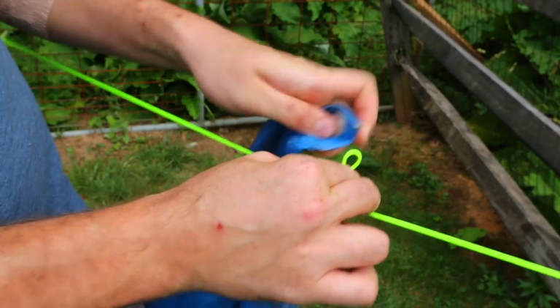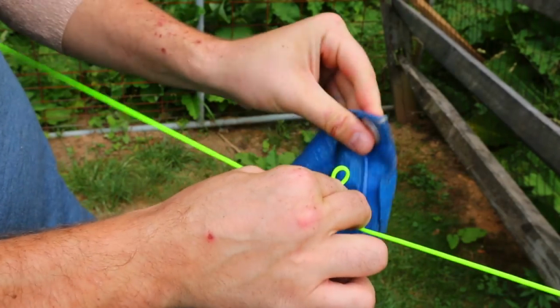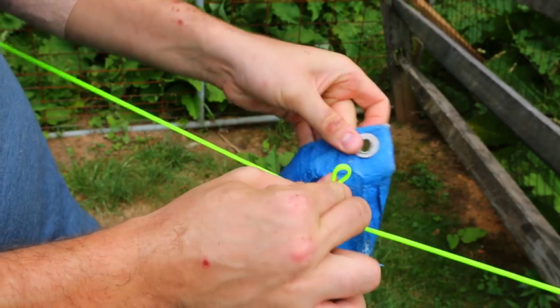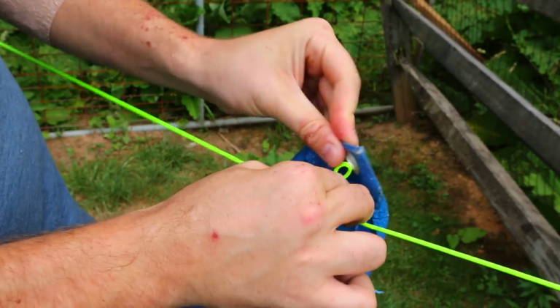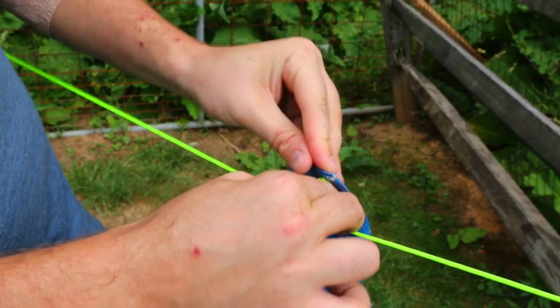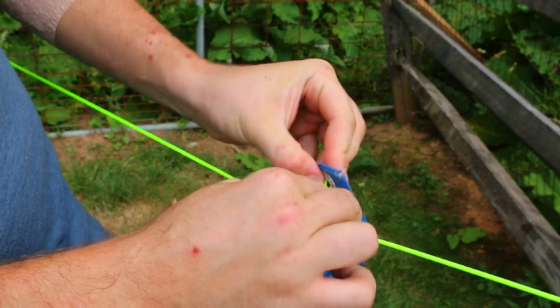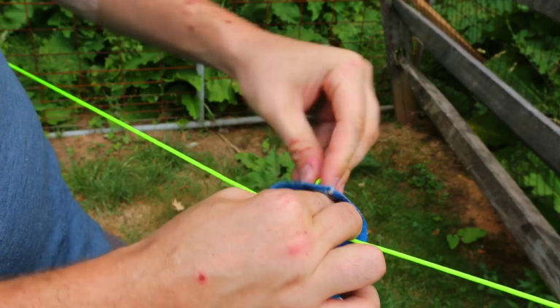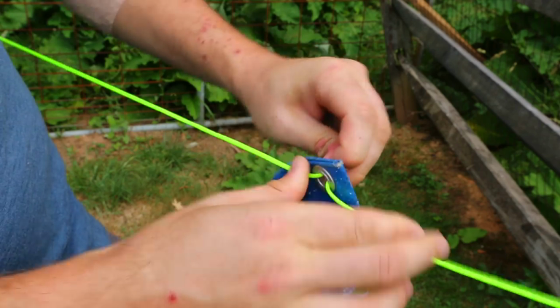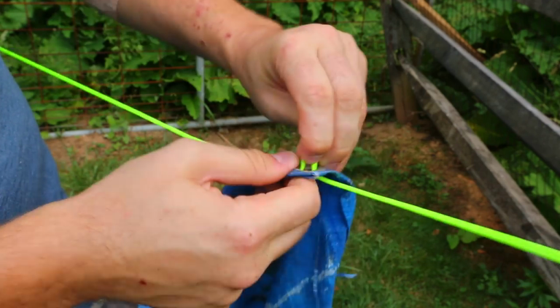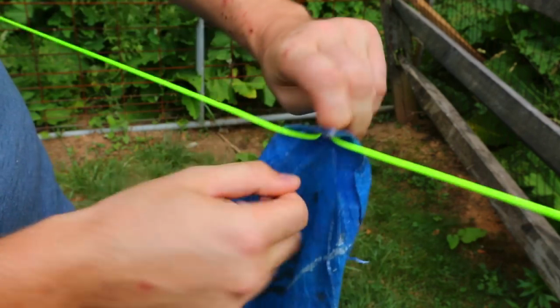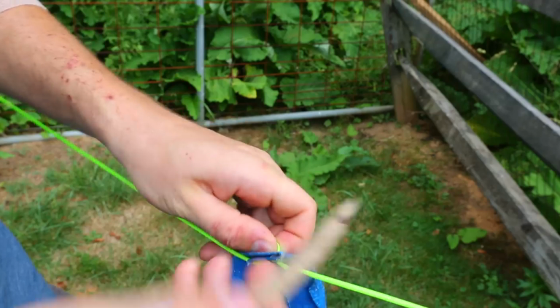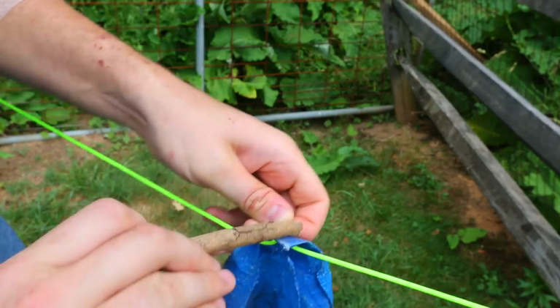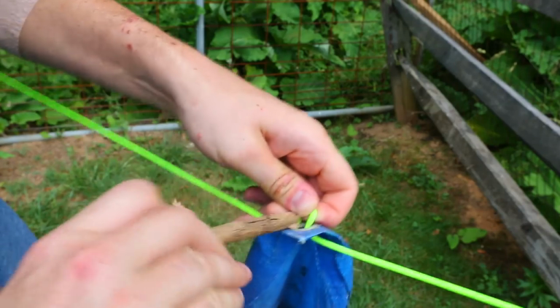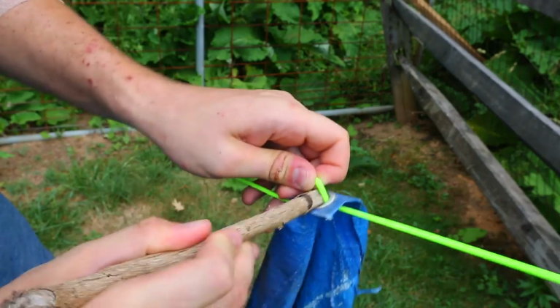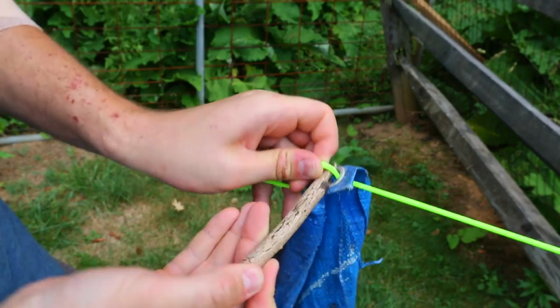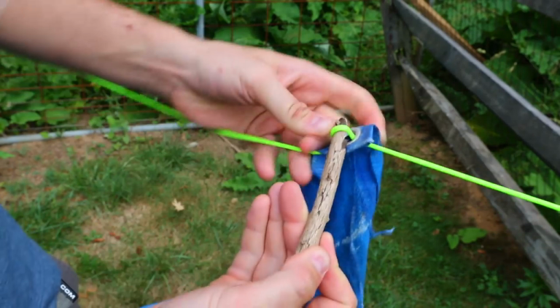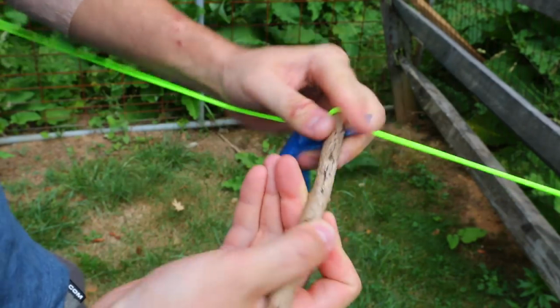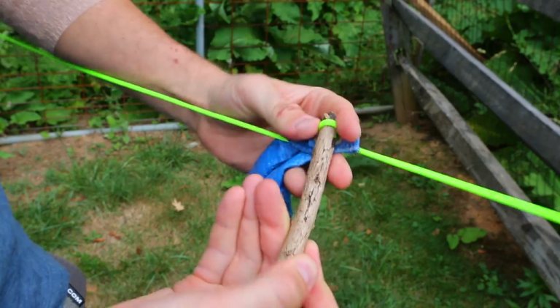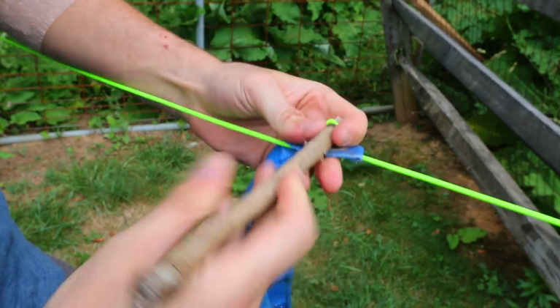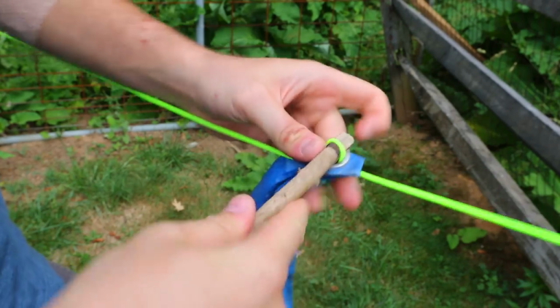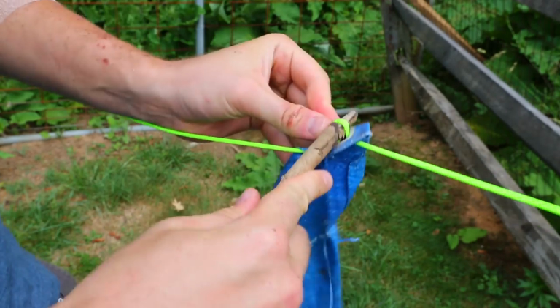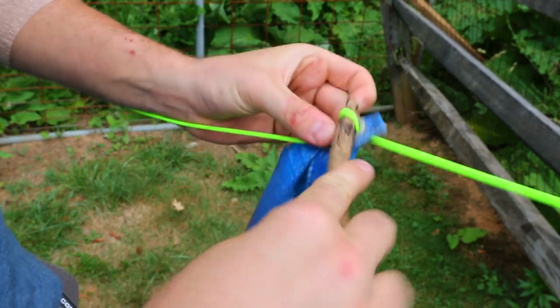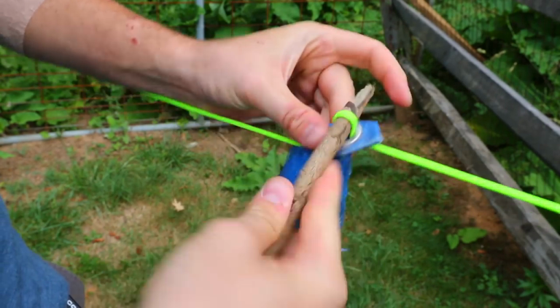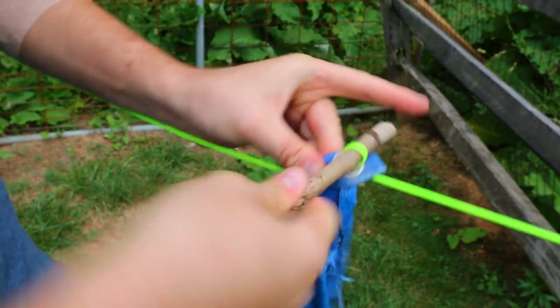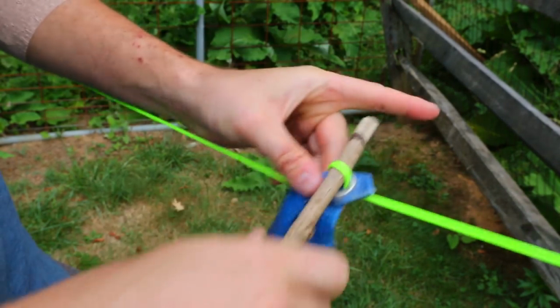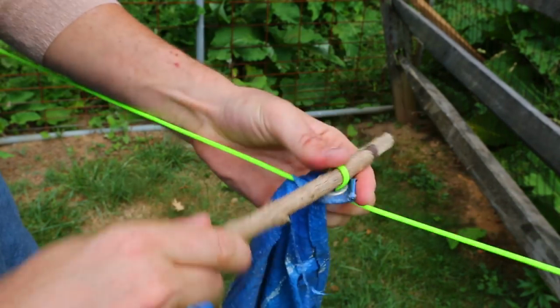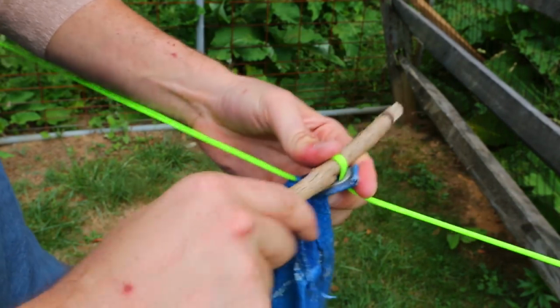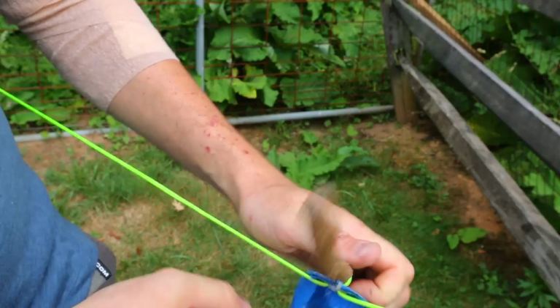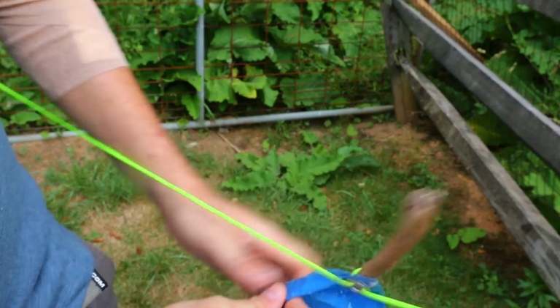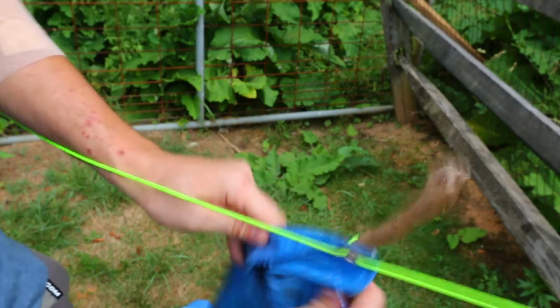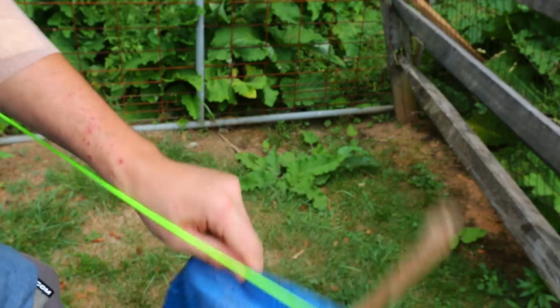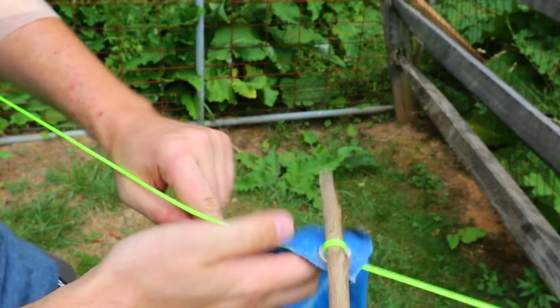what you want to do is make a loop like this and put it through this tarp. And then all you have to do is just put it through the stick. Just like that — you see the tarp does not fall off.